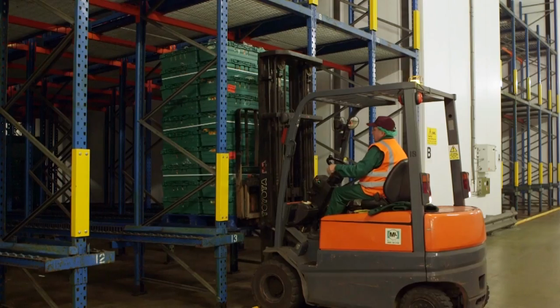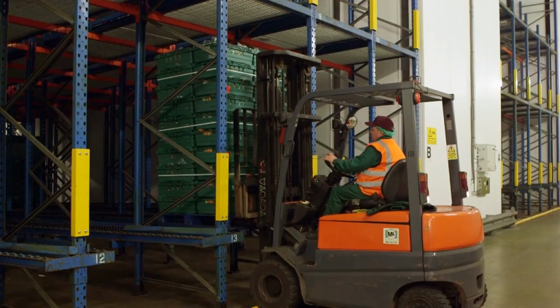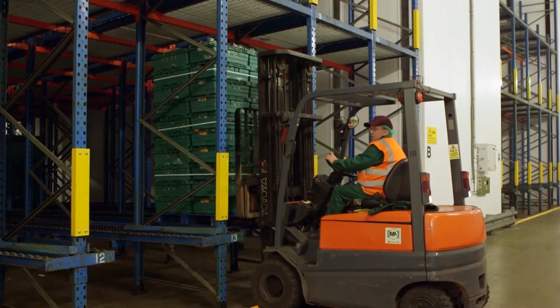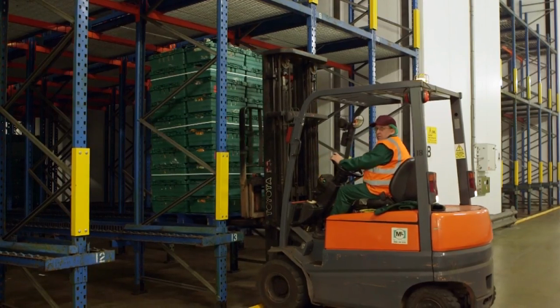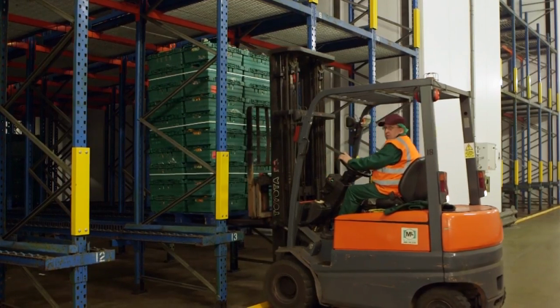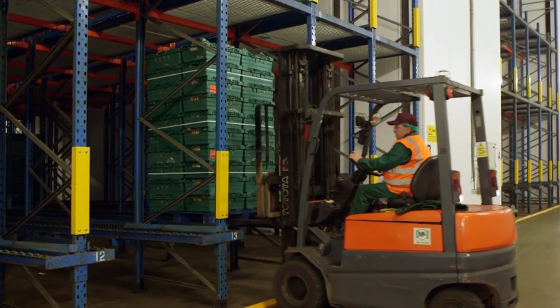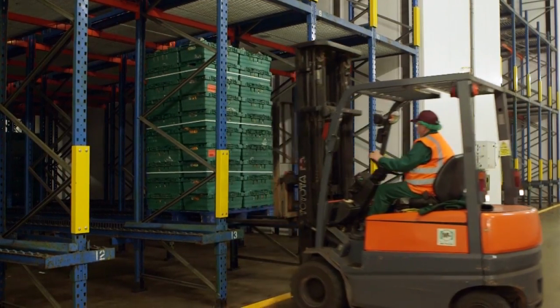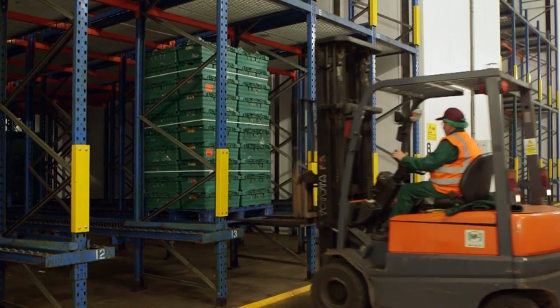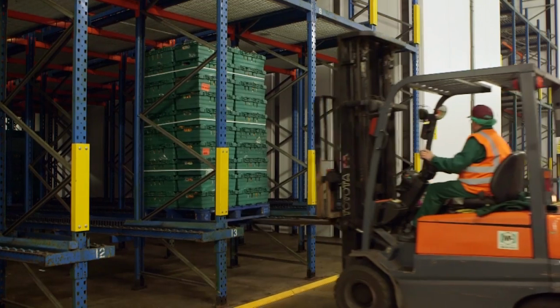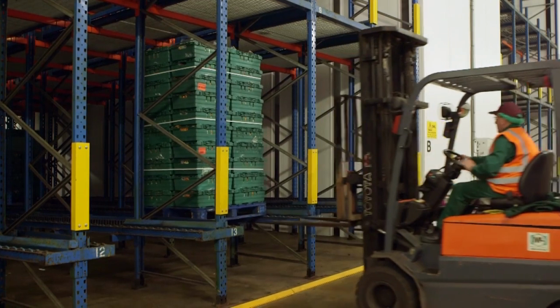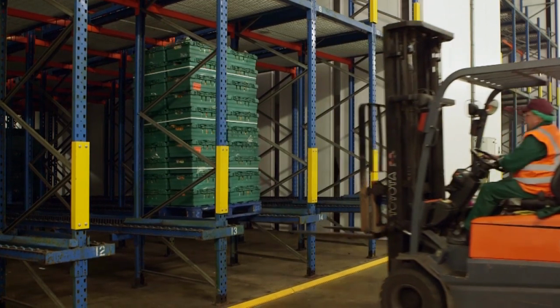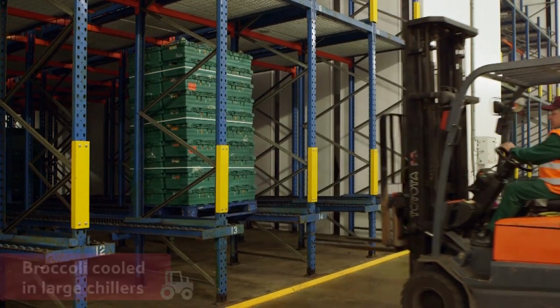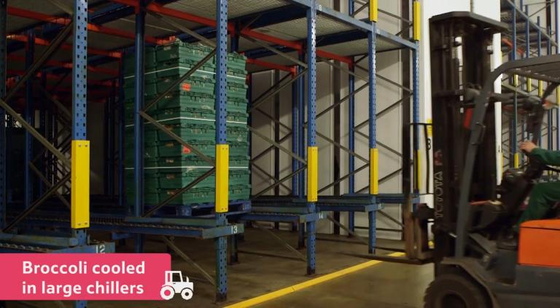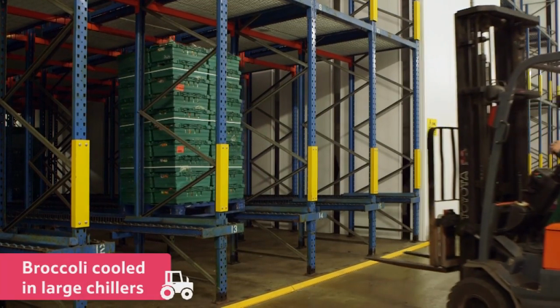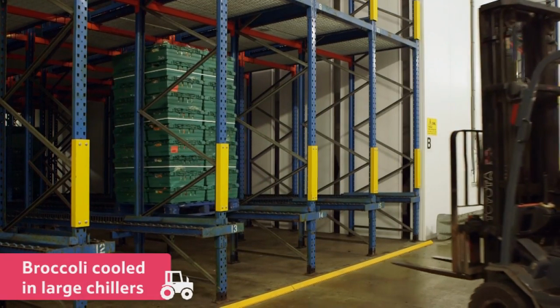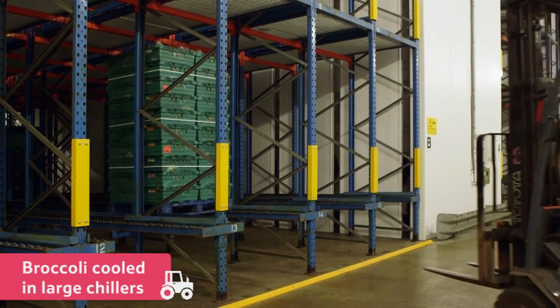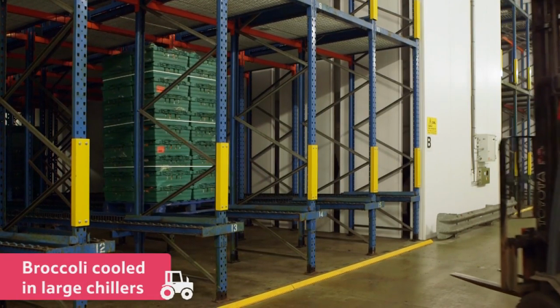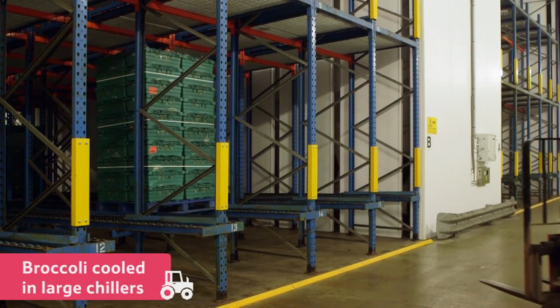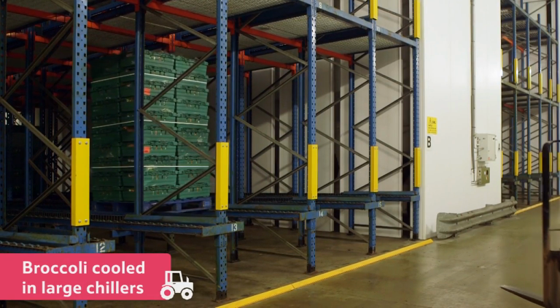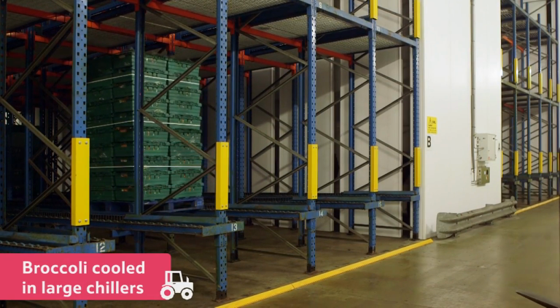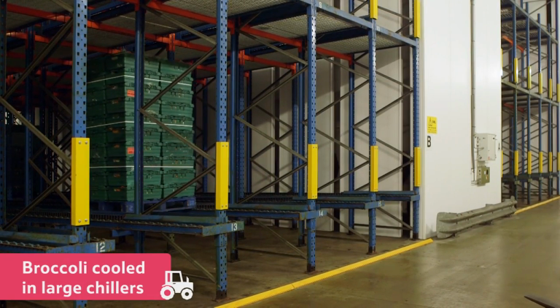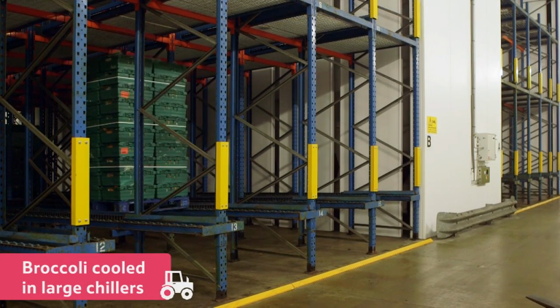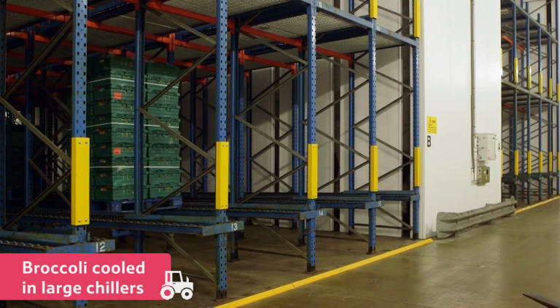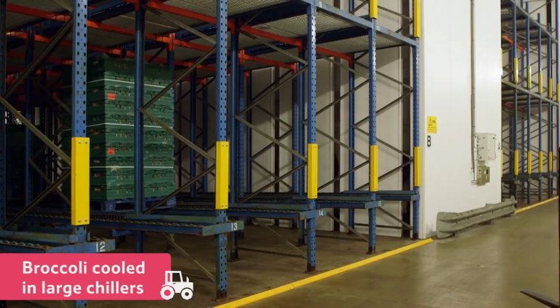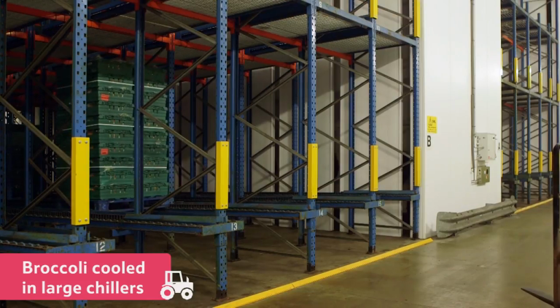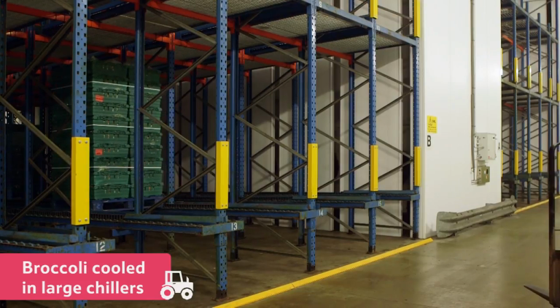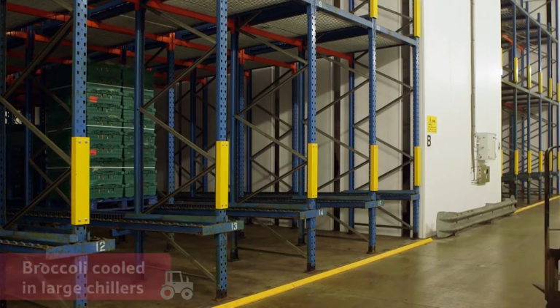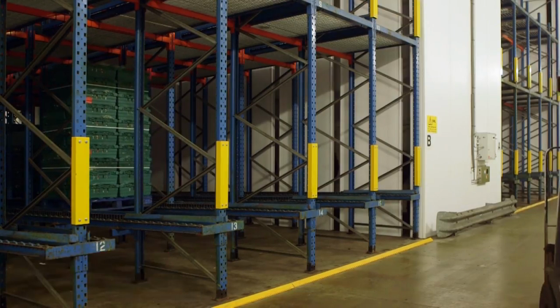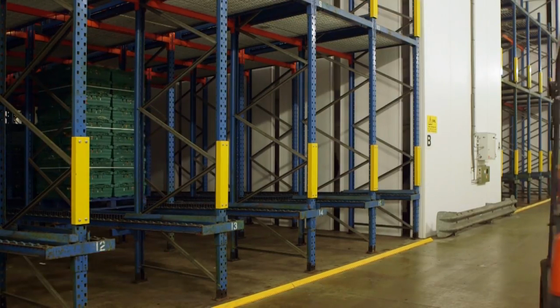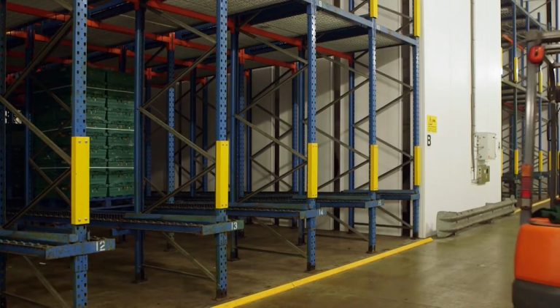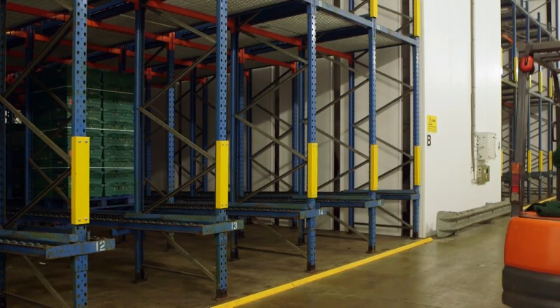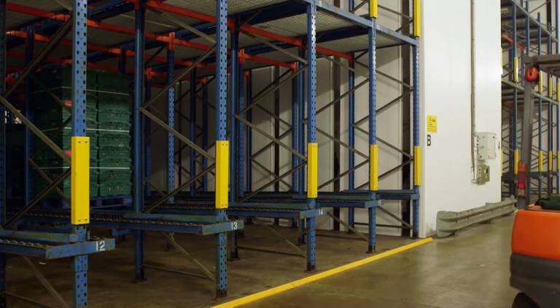Once the broccoli crowns have been picked, they are taken straight from the field to be cooled quickly in large chillers. If the broccoli isn't cooled down straight away, it could start to turn yellow very quickly.